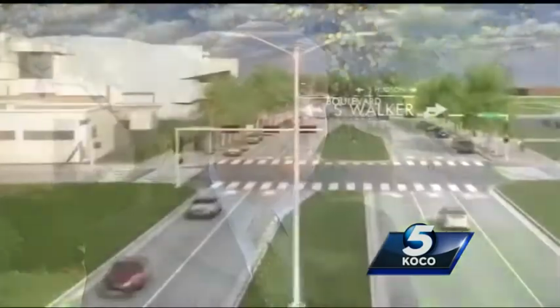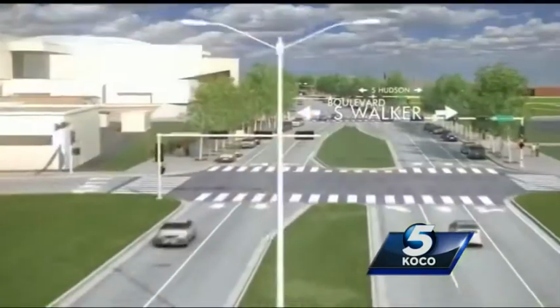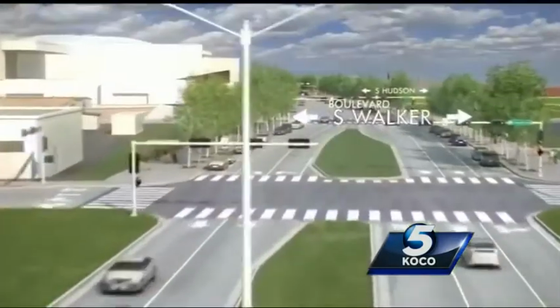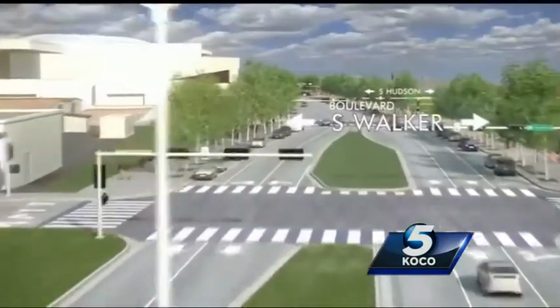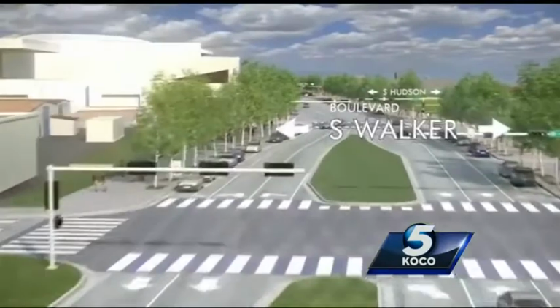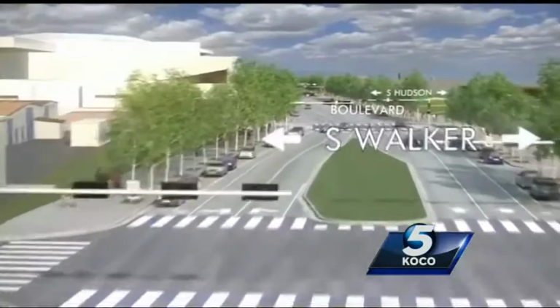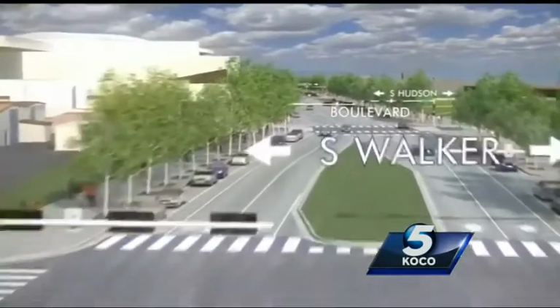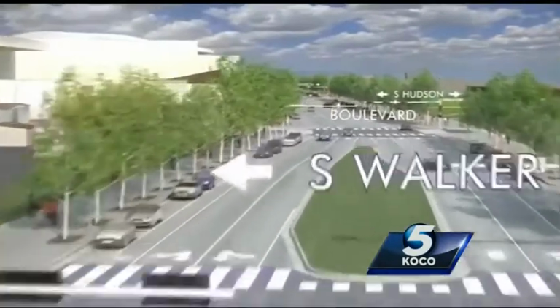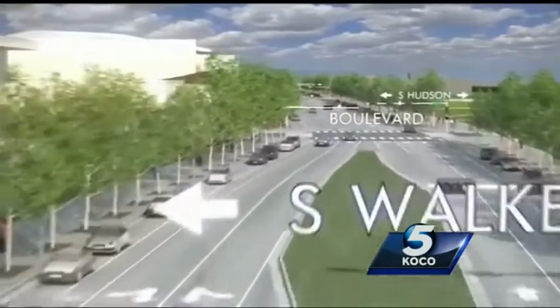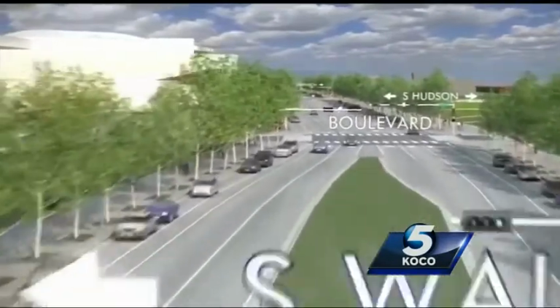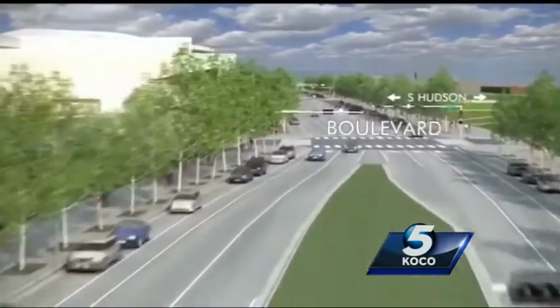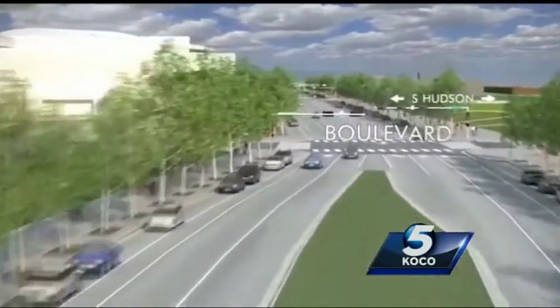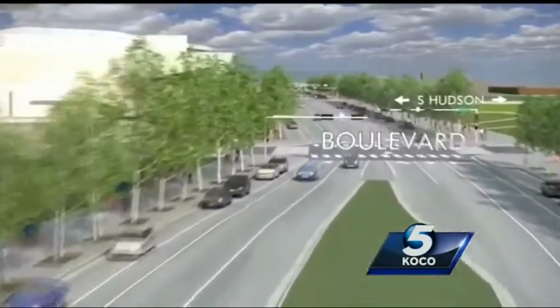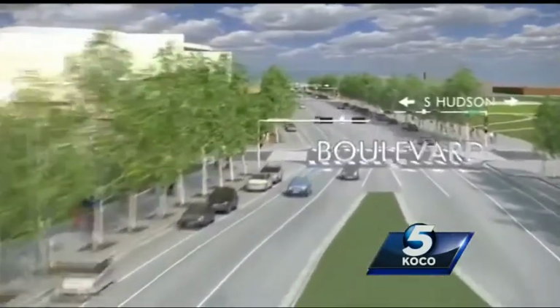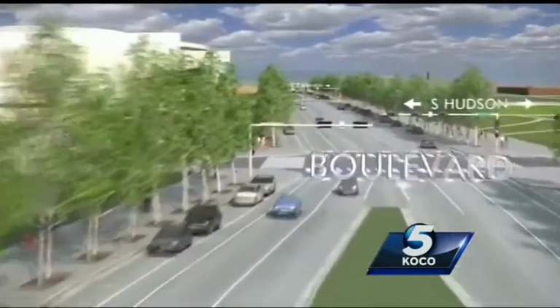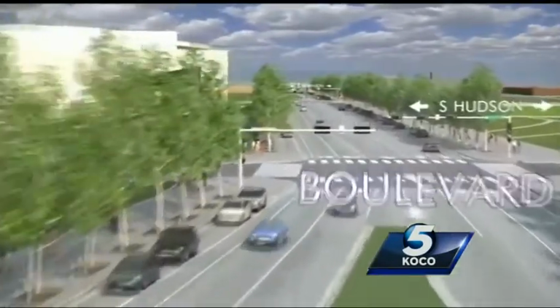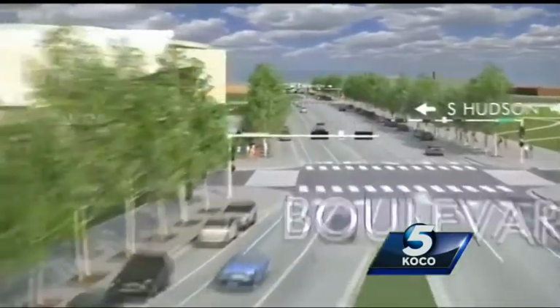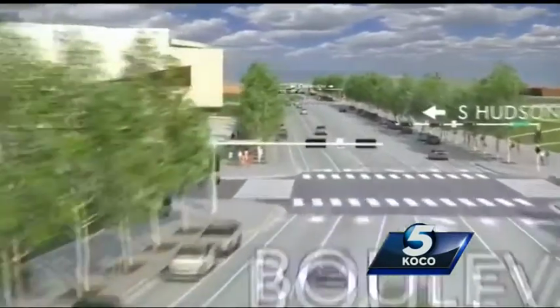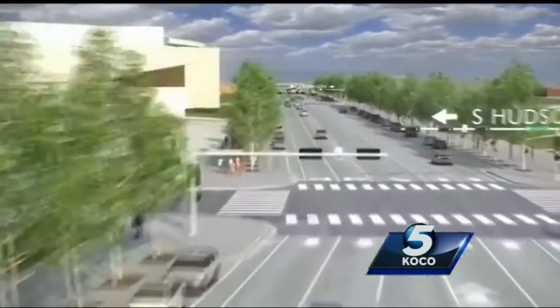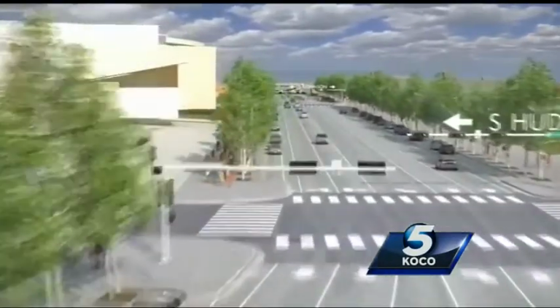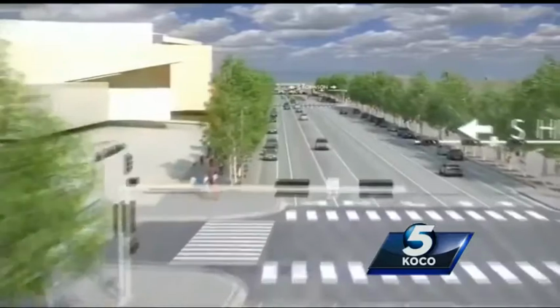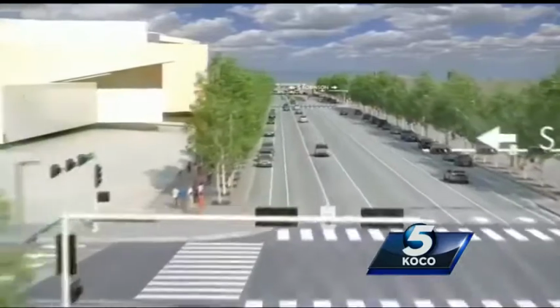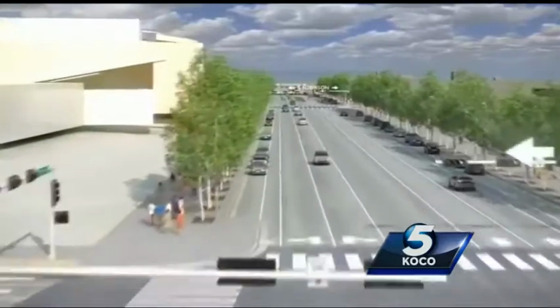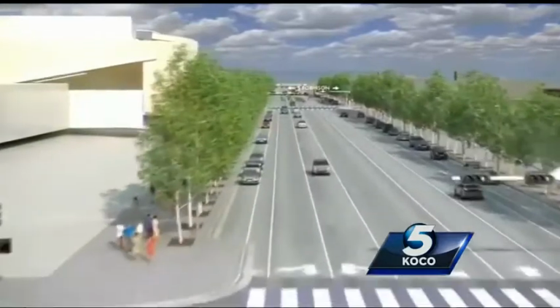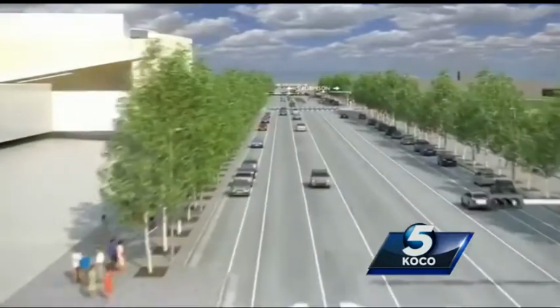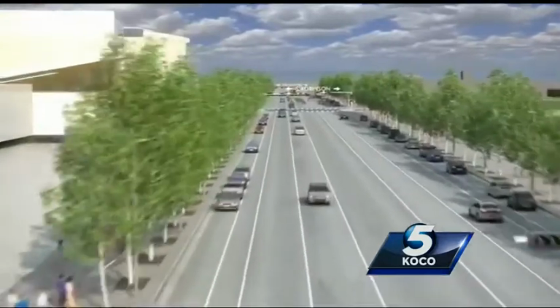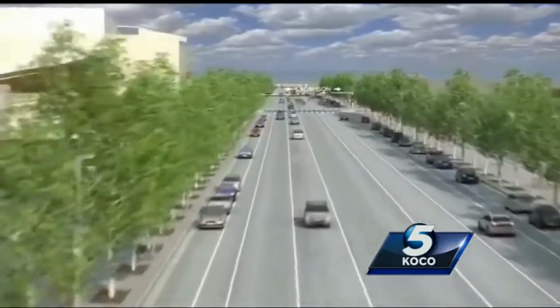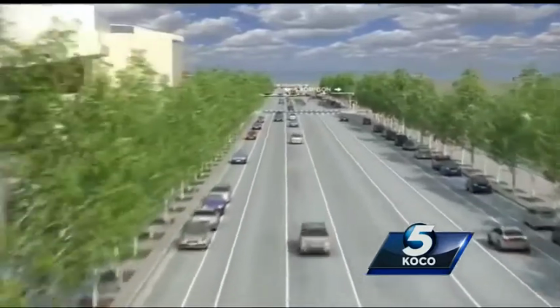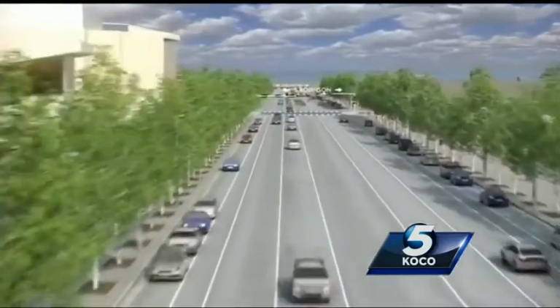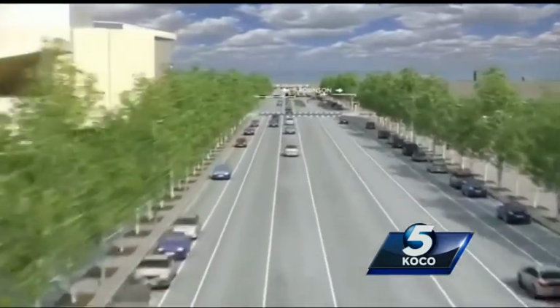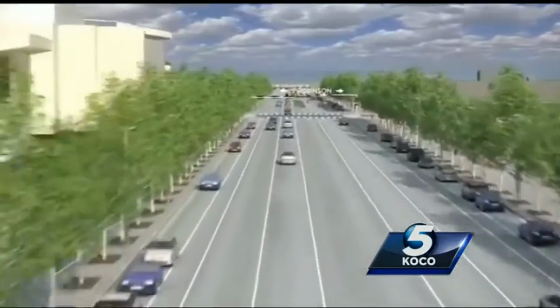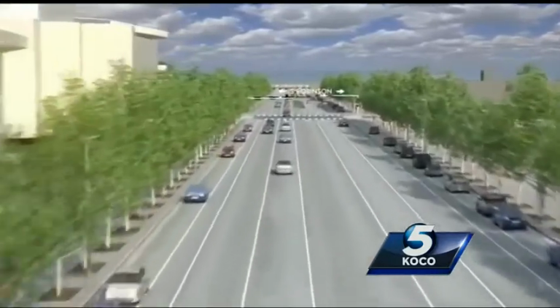The boulevard will feature a tree-lined gateway to the new MAPS 3 park, an open air cafe, benches and plazas — a place where people can easily commute and walk through downtown.